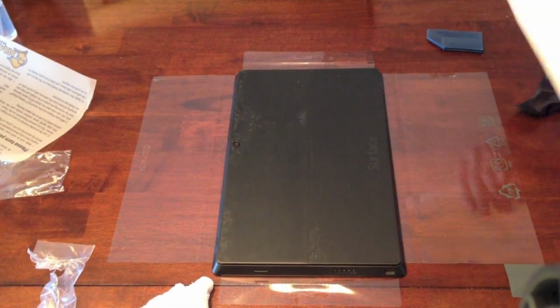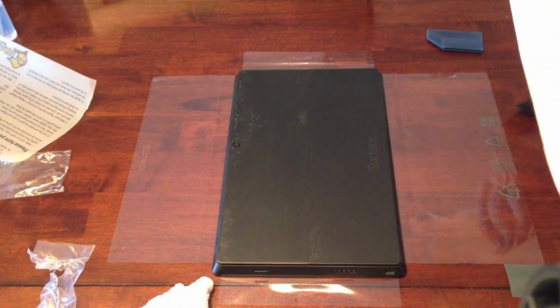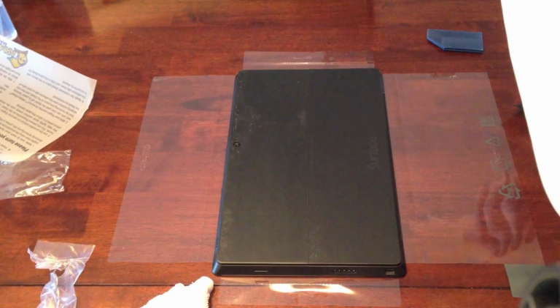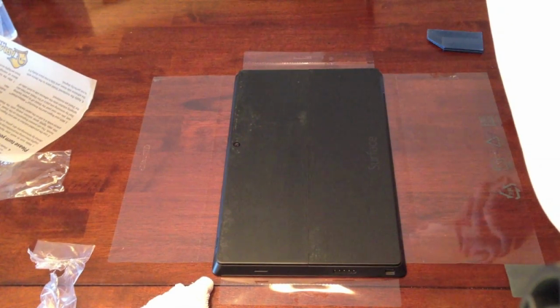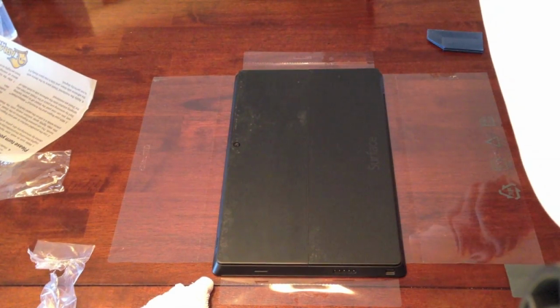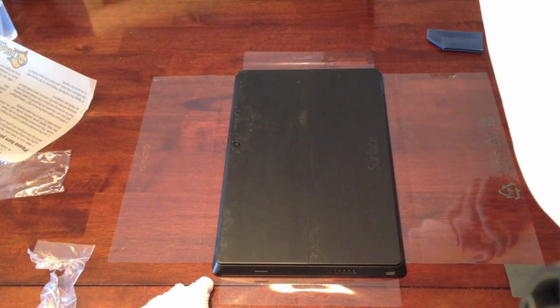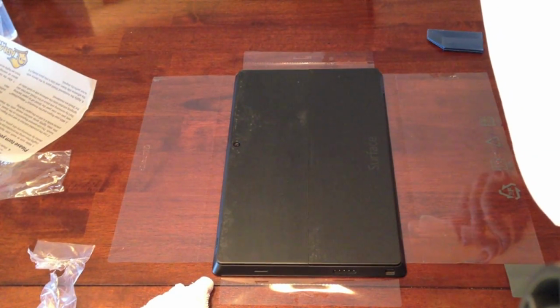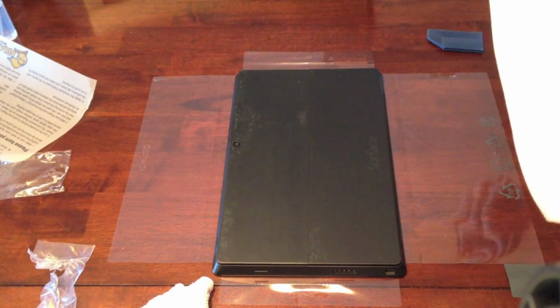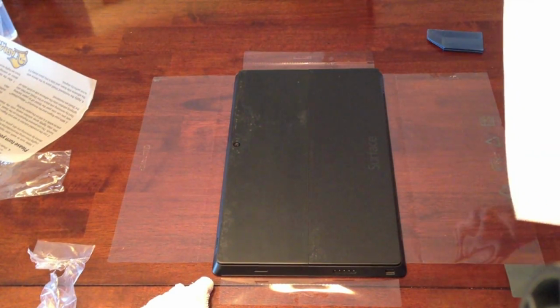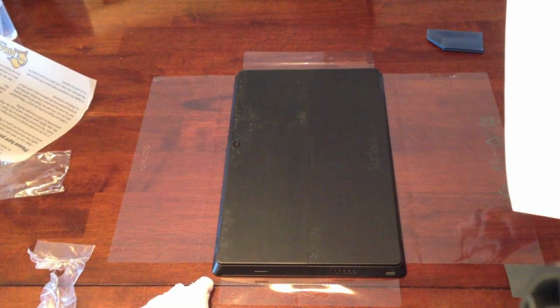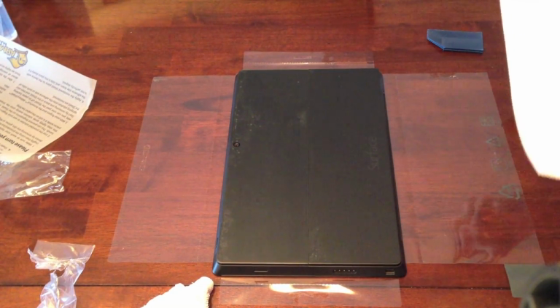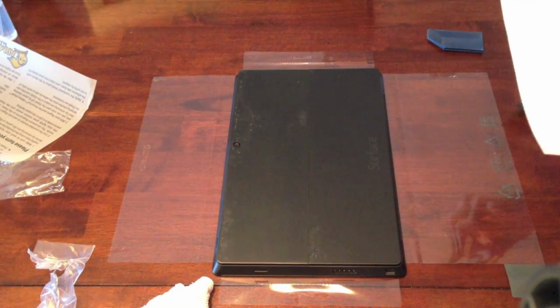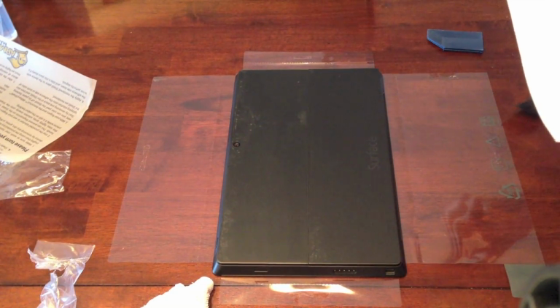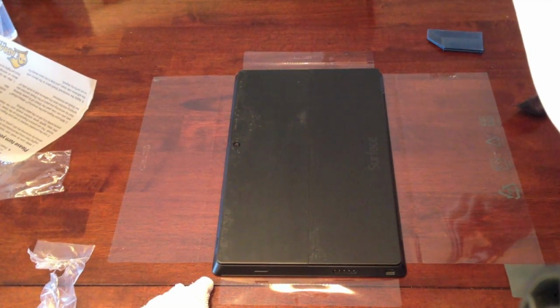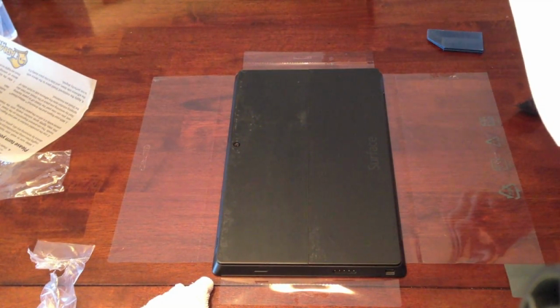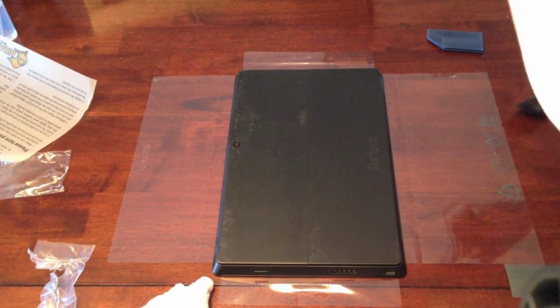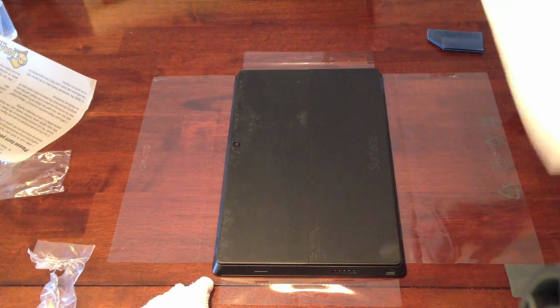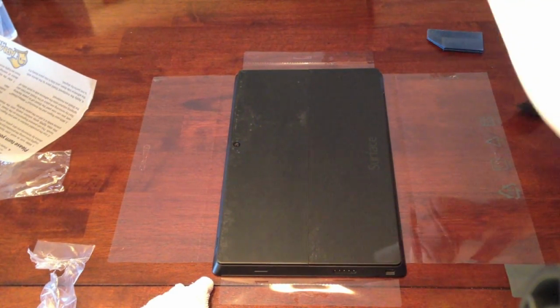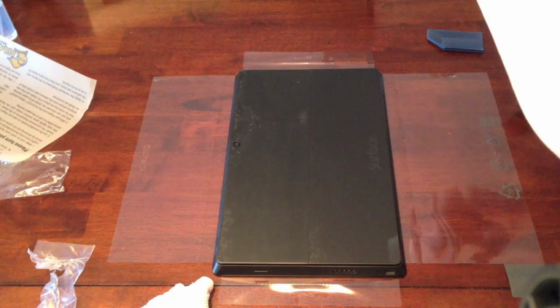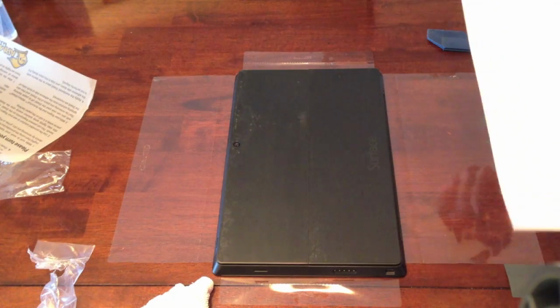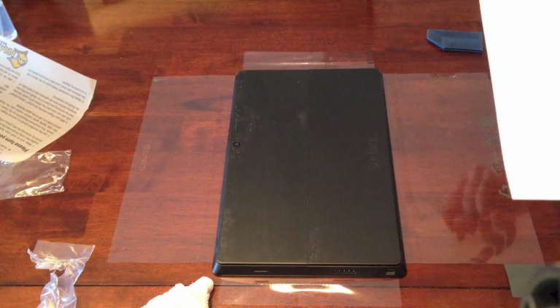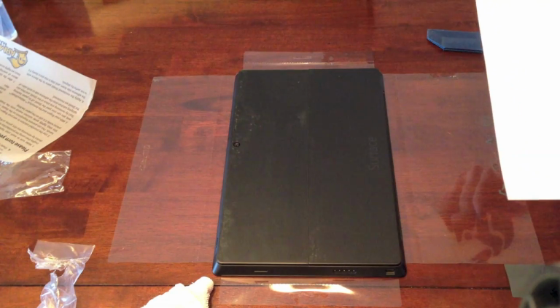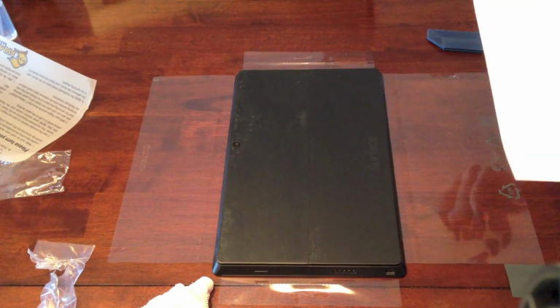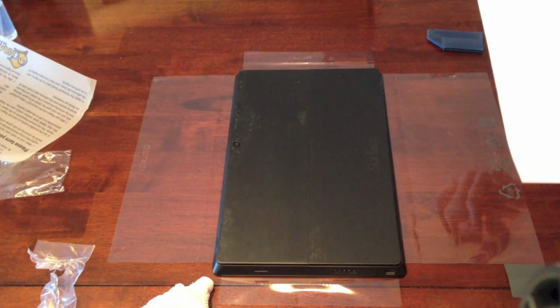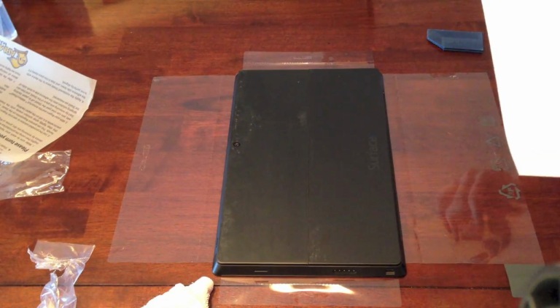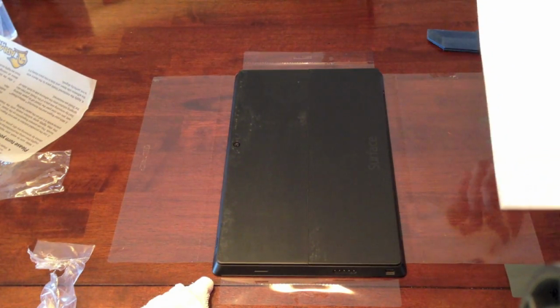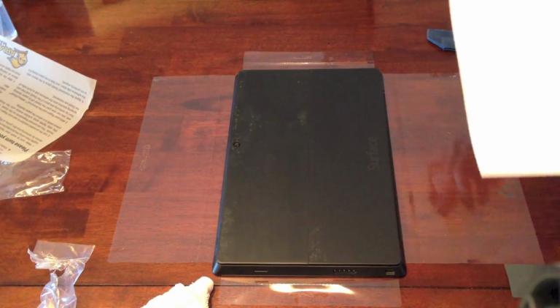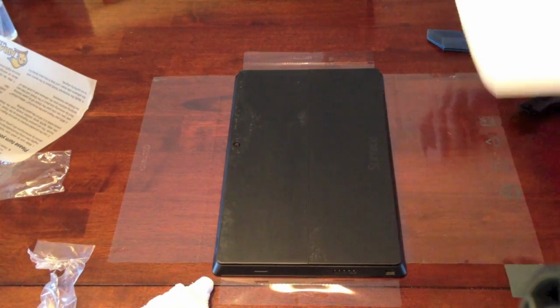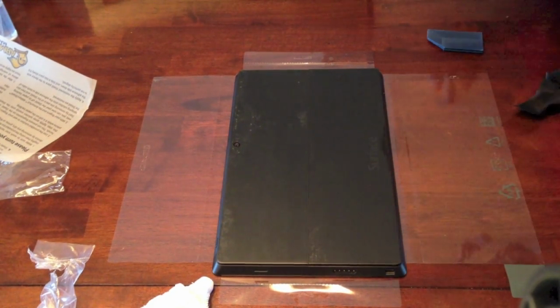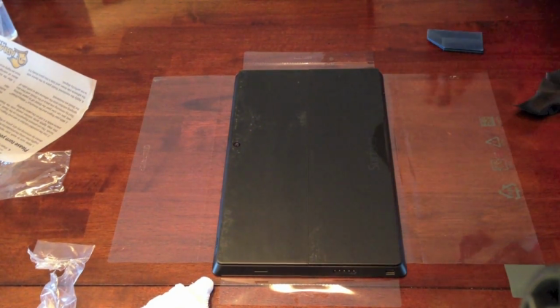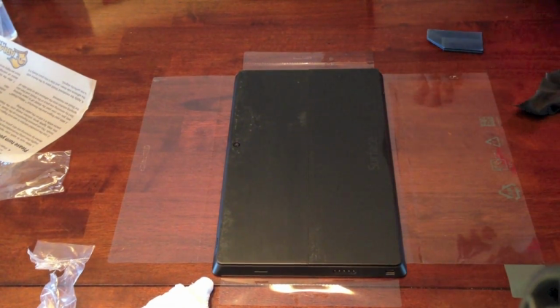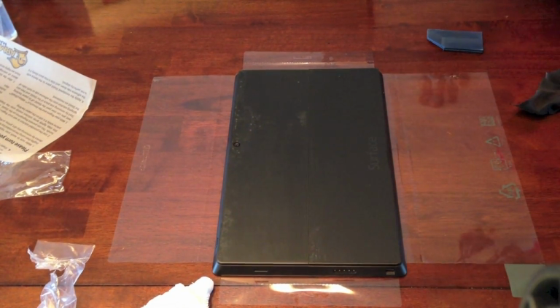Now I'm going to do the sides. I have never installed side protectors in my life, so this should be interesting.